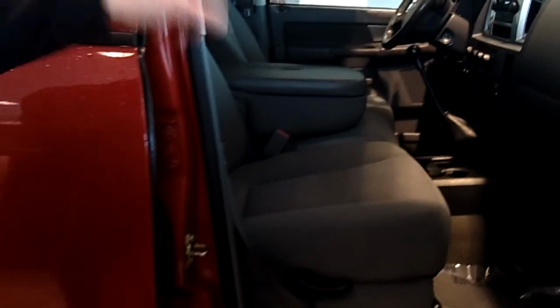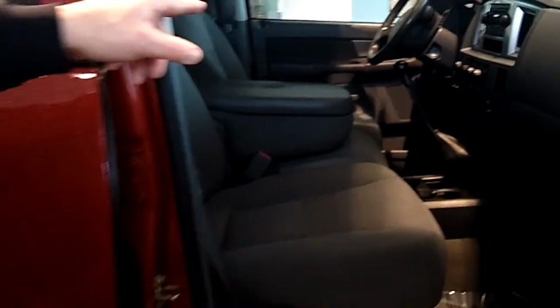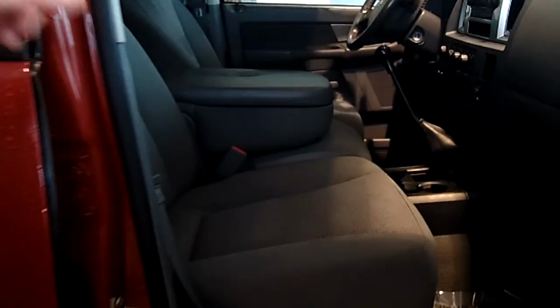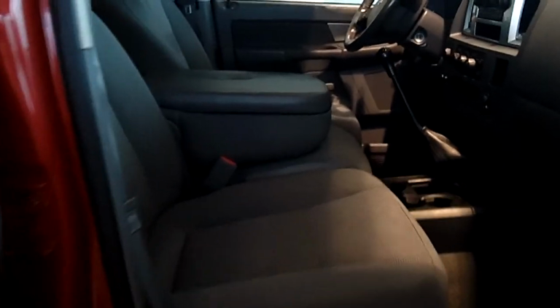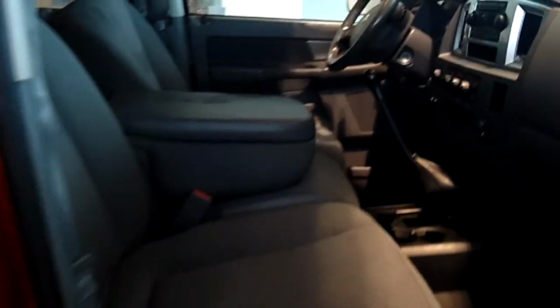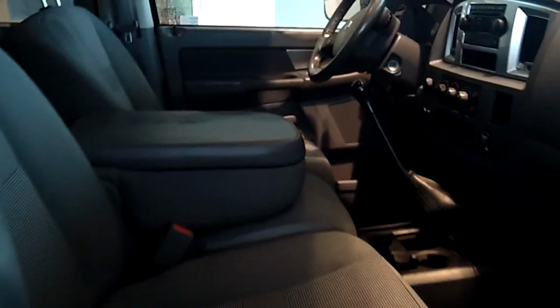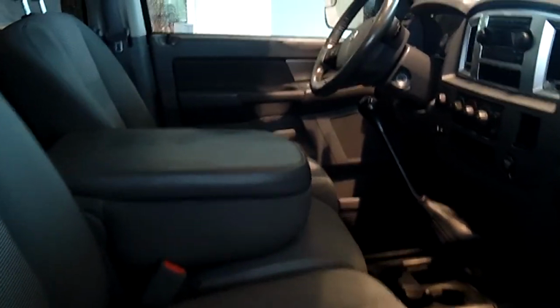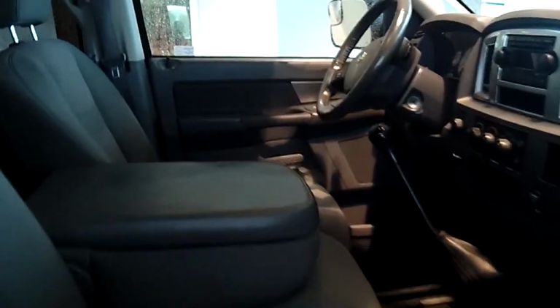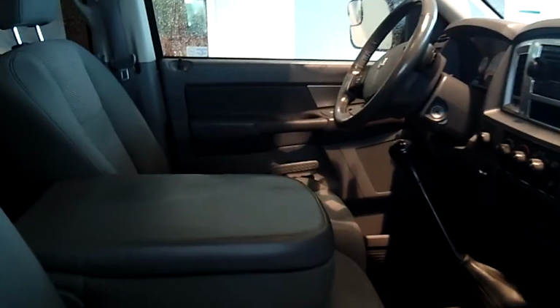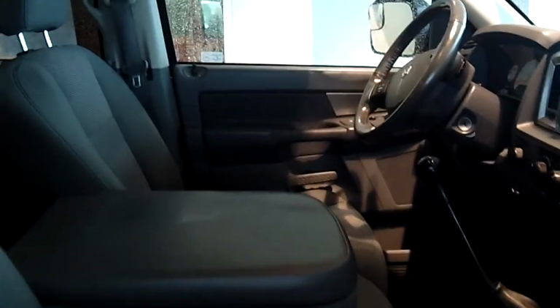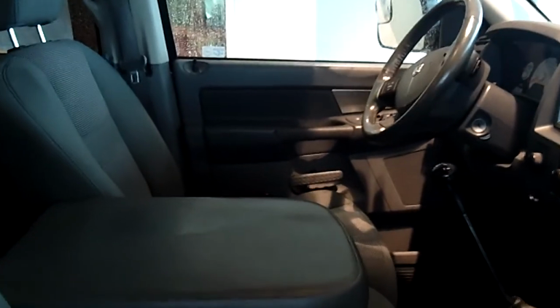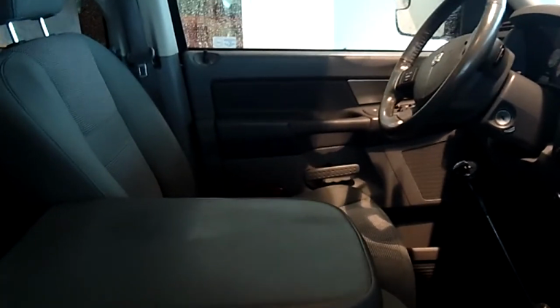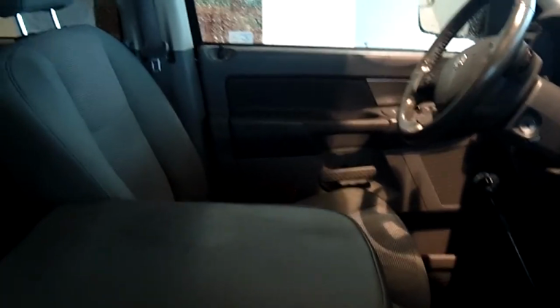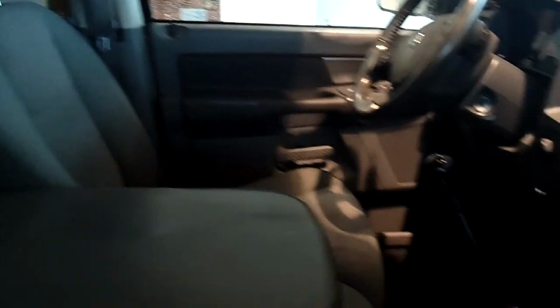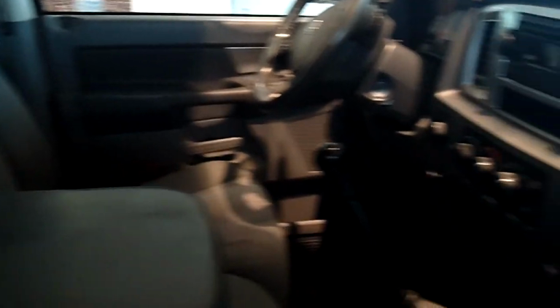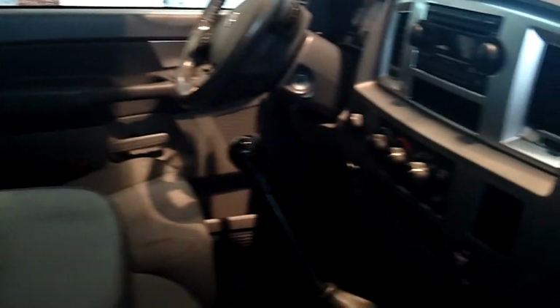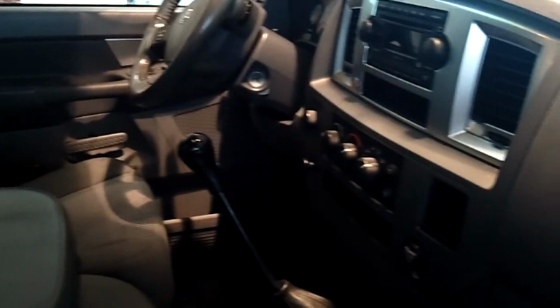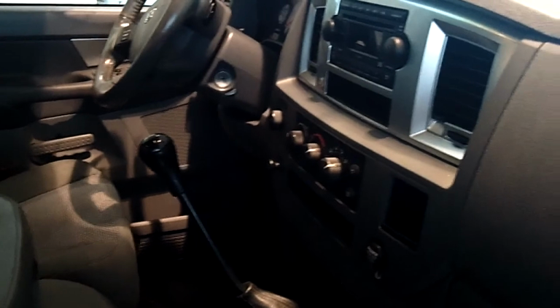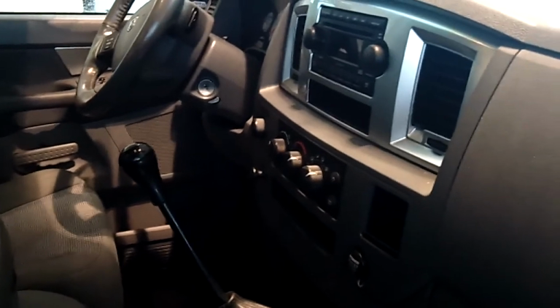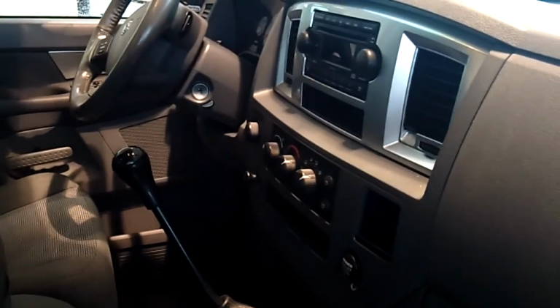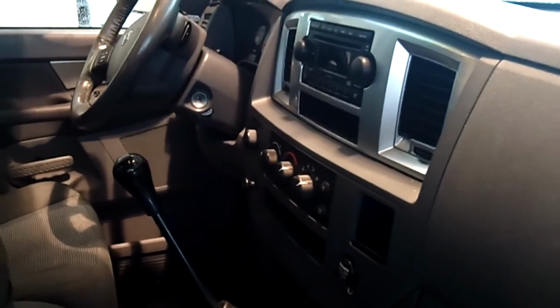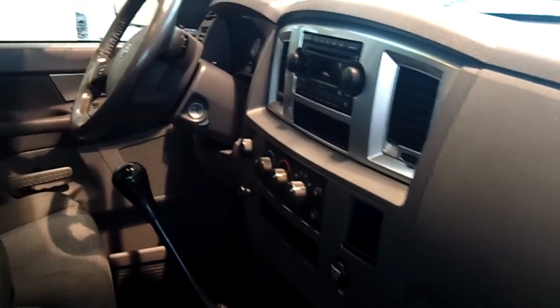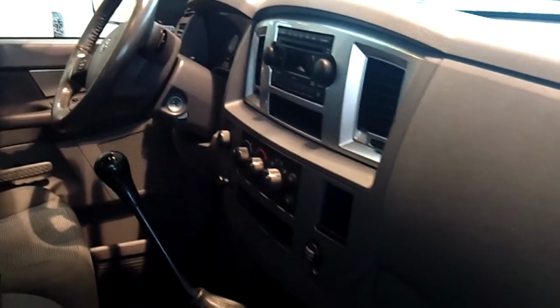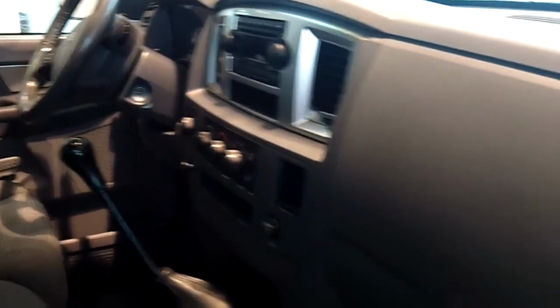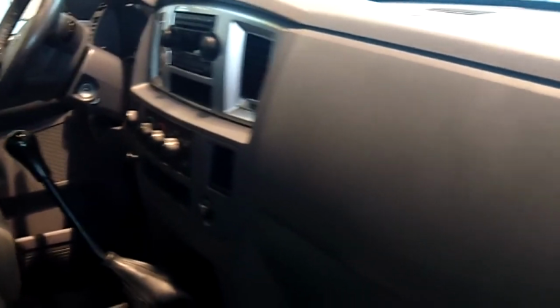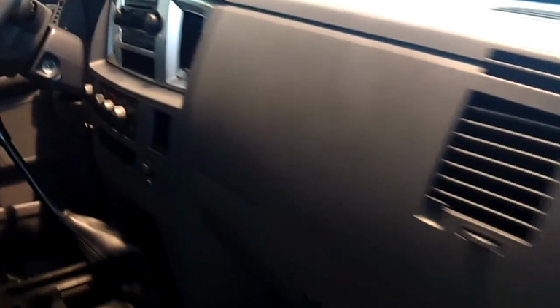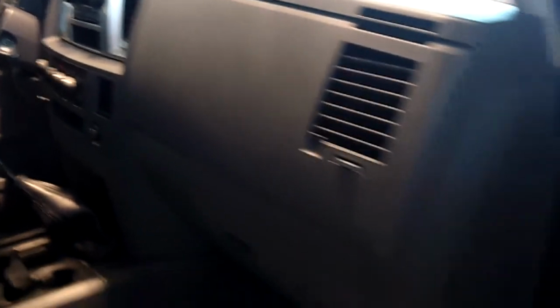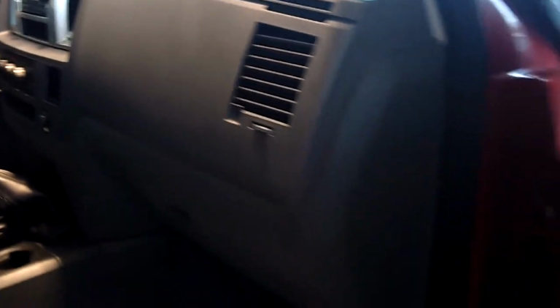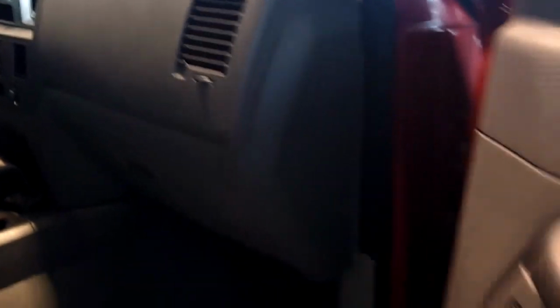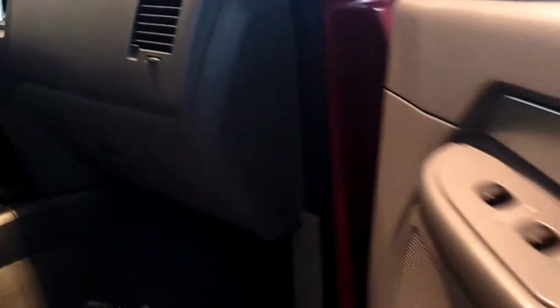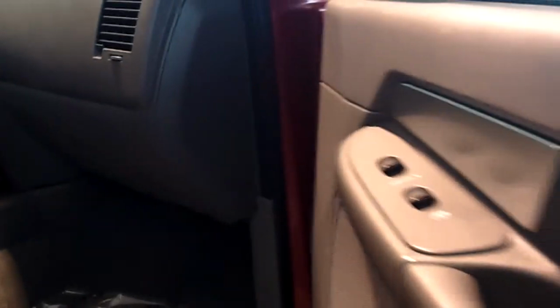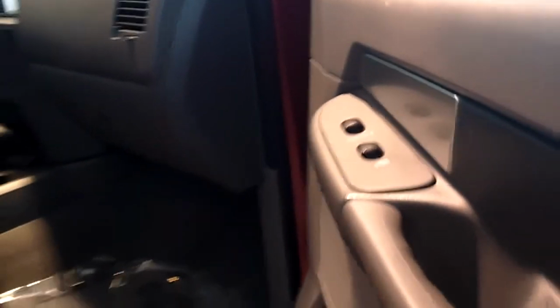Make sure you notice this is the rare 5.9 diesel with the six-speed manual. Standard CD, AM, FM, power windows, door locks, cruise — that's all standard.